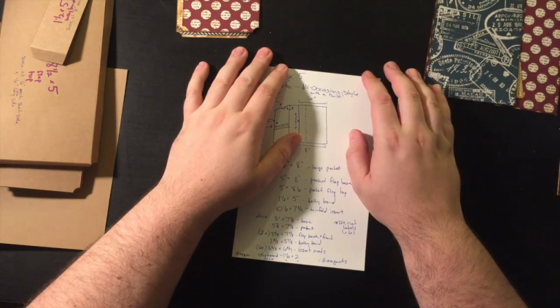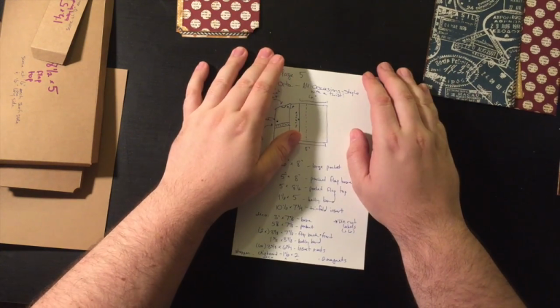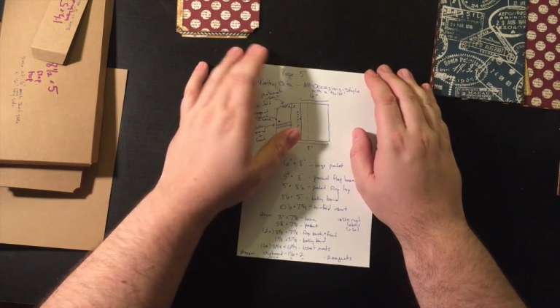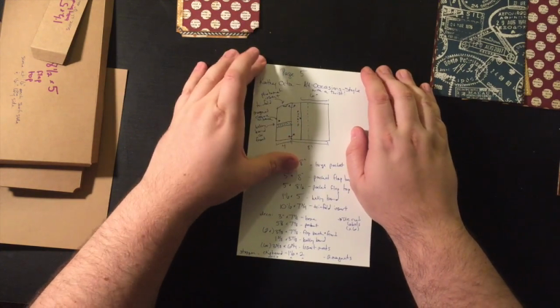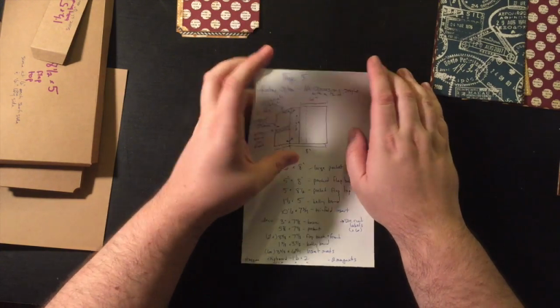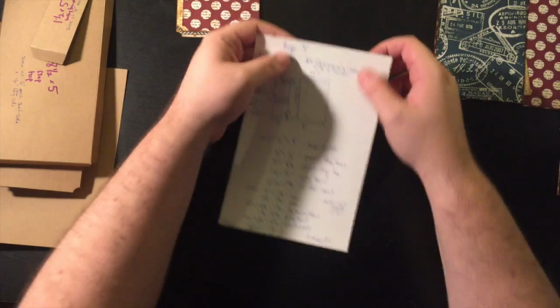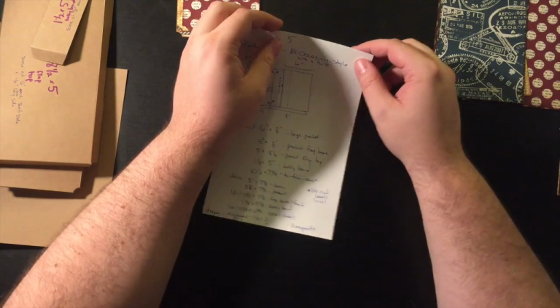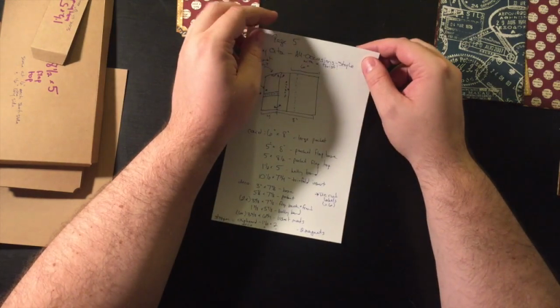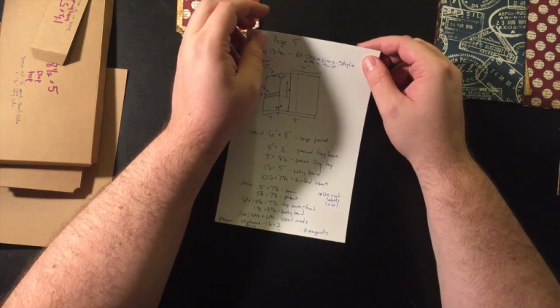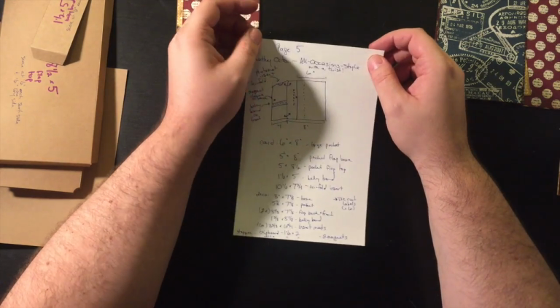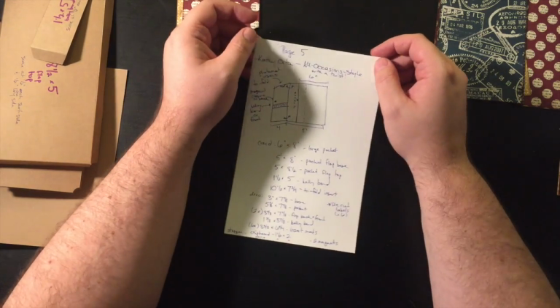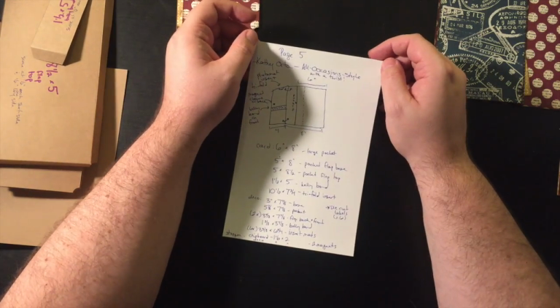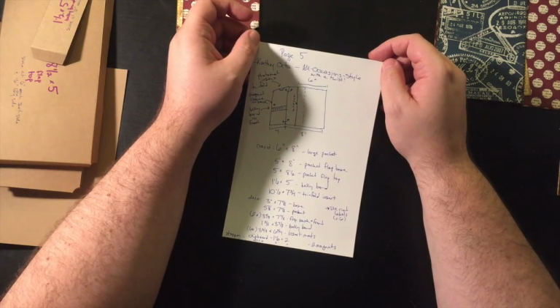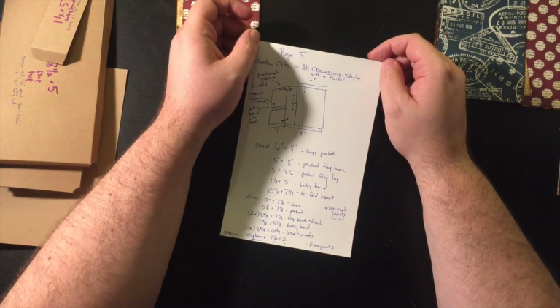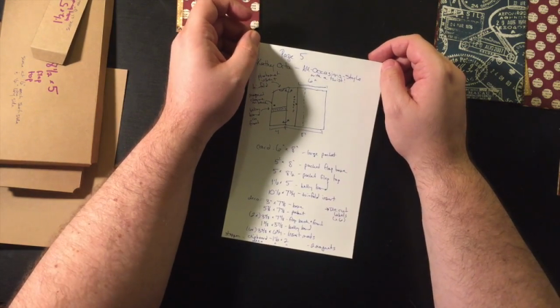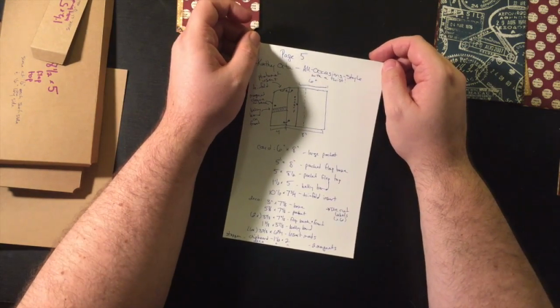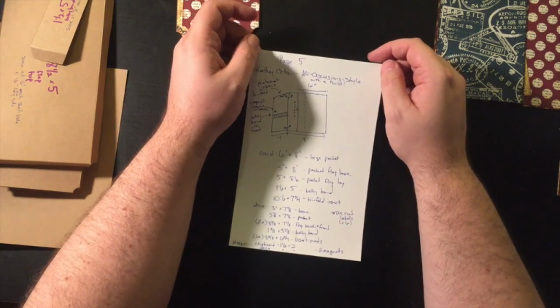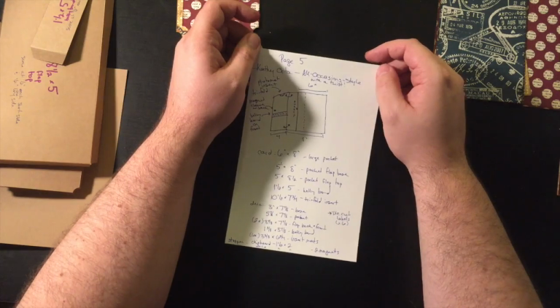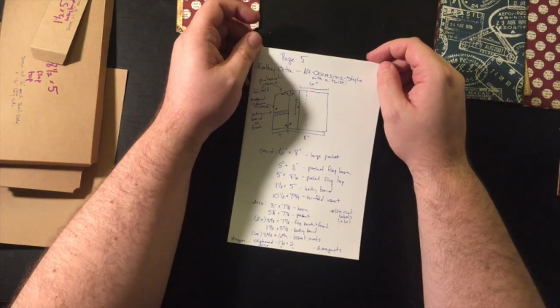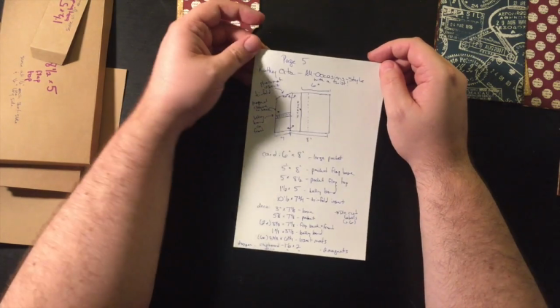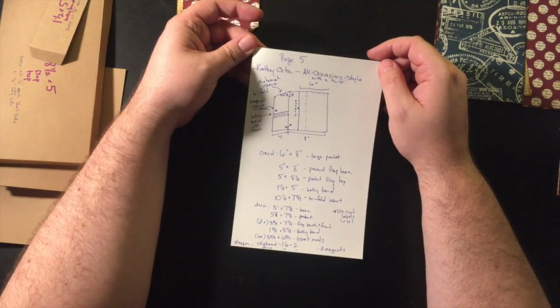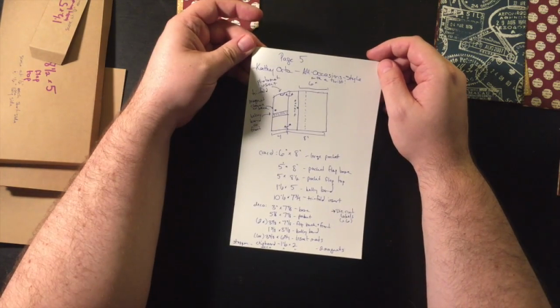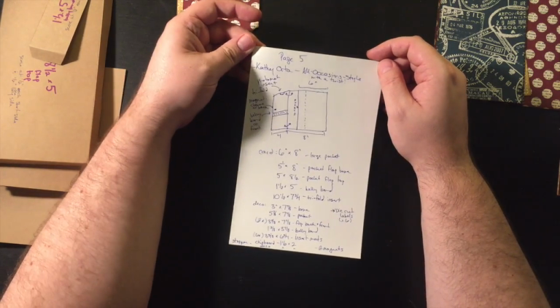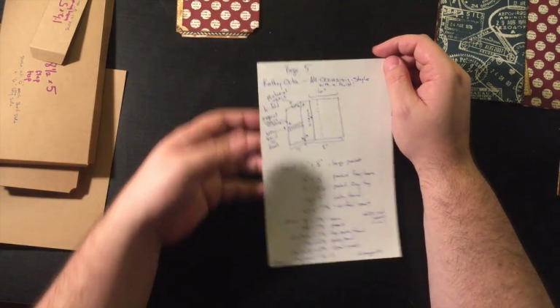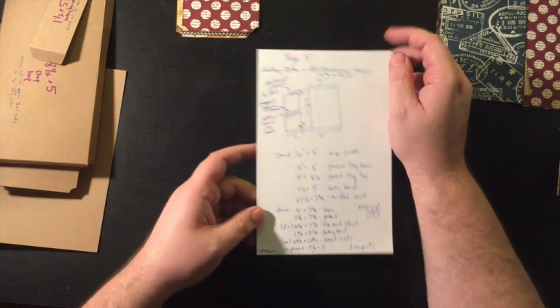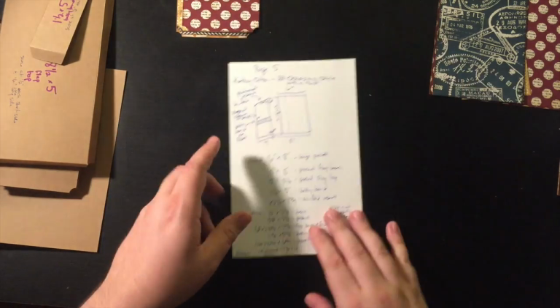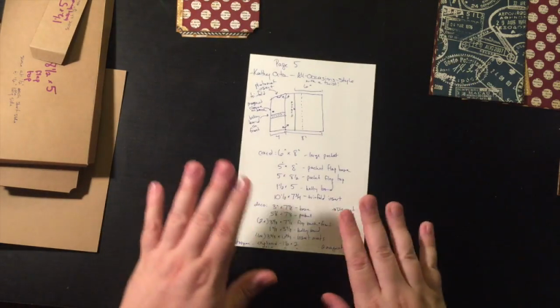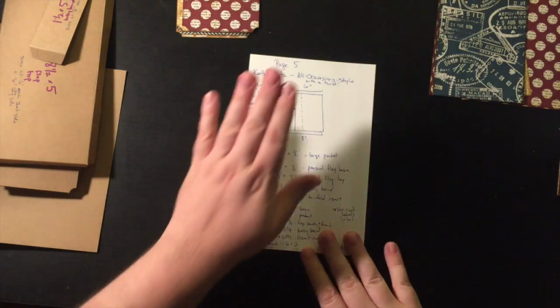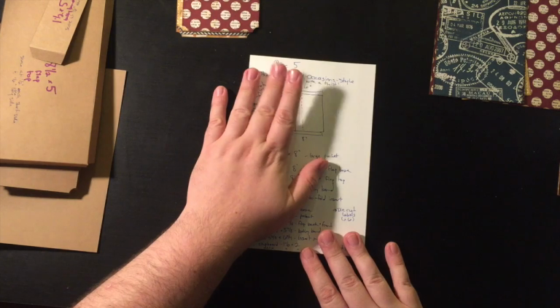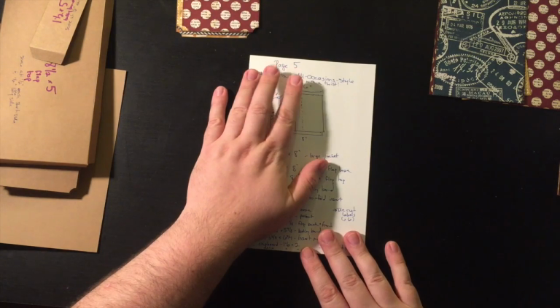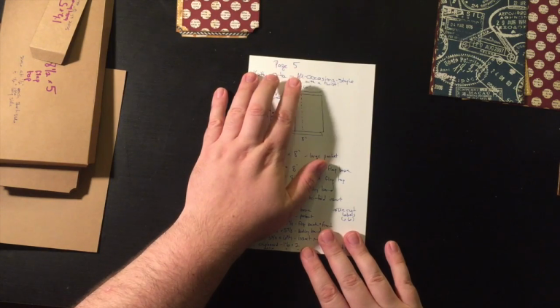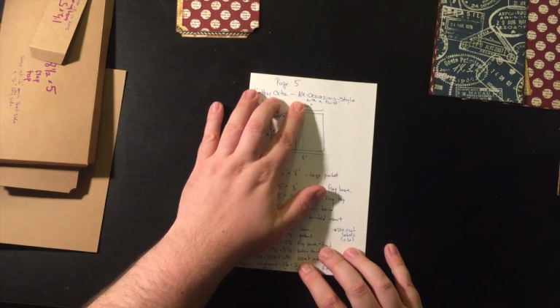Ben here coming to you from New York City. I think it's part six of my mini-album tutorial. It's hard to remember how many parts I've done, but today we're going to be making page five.